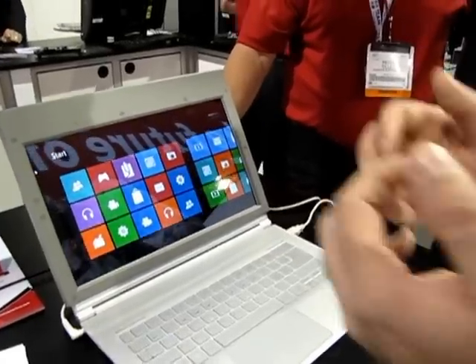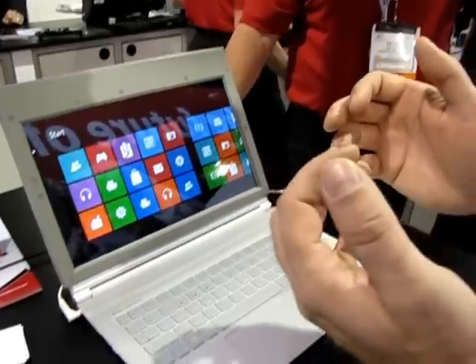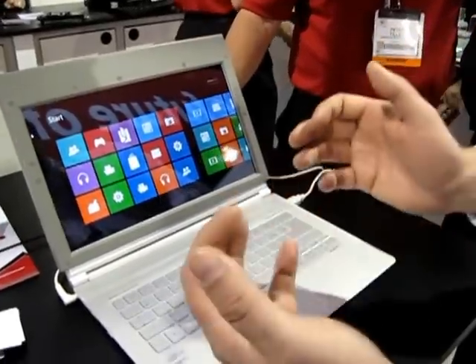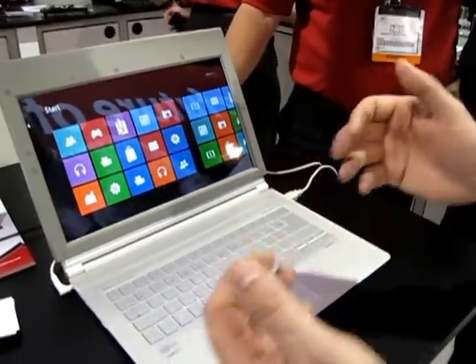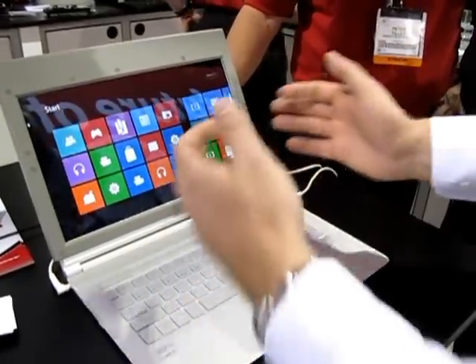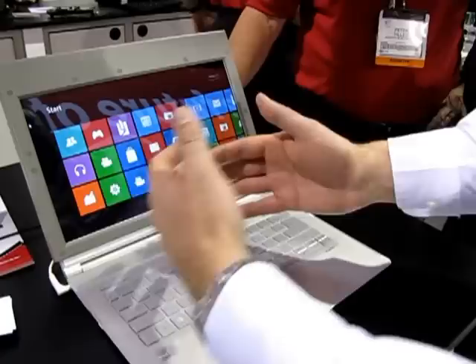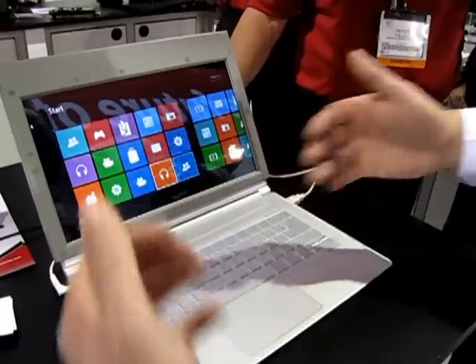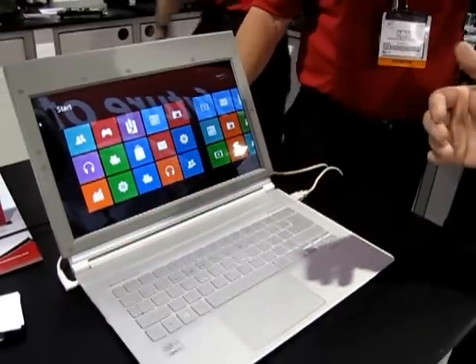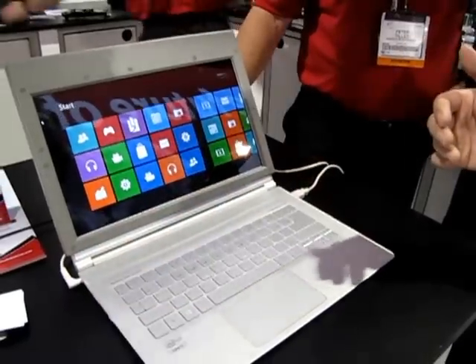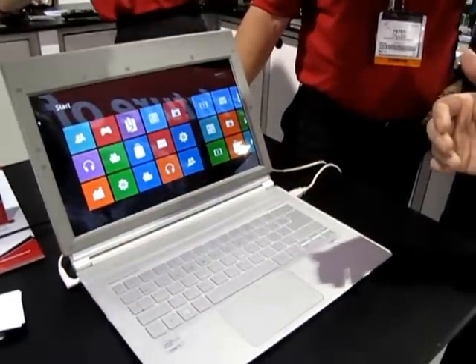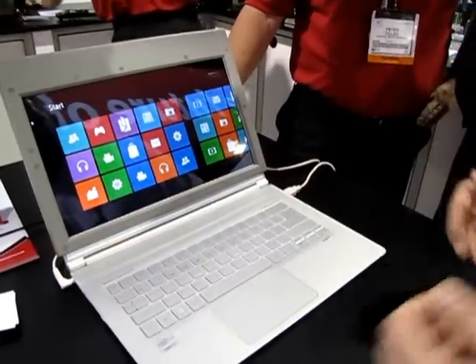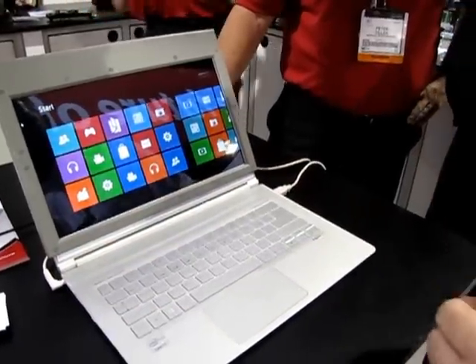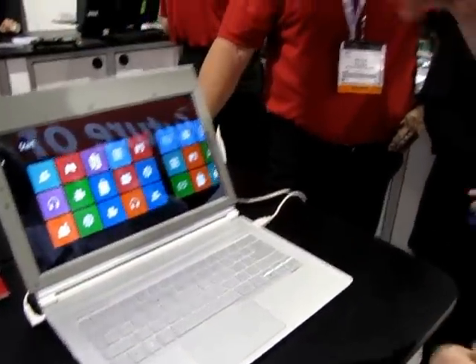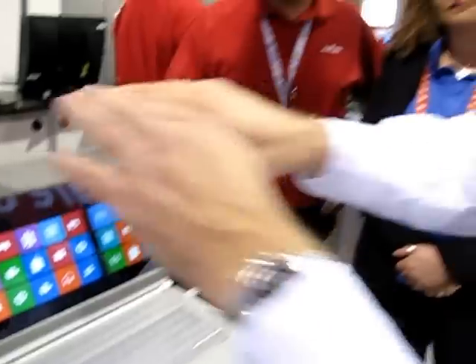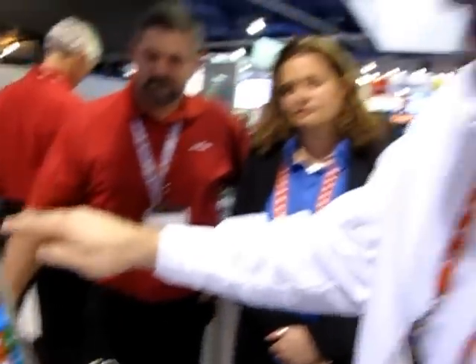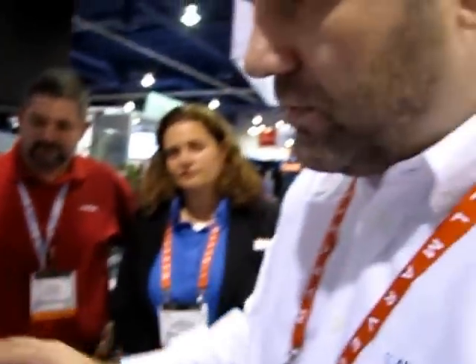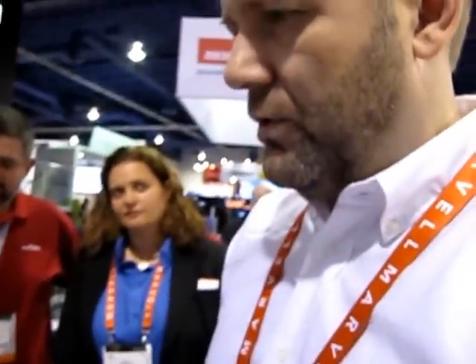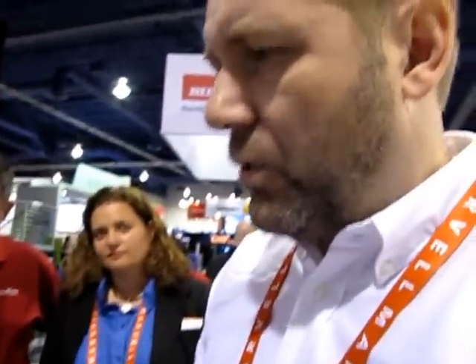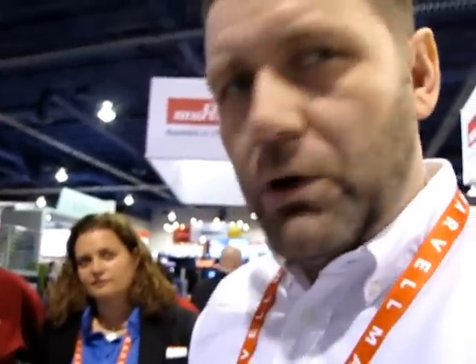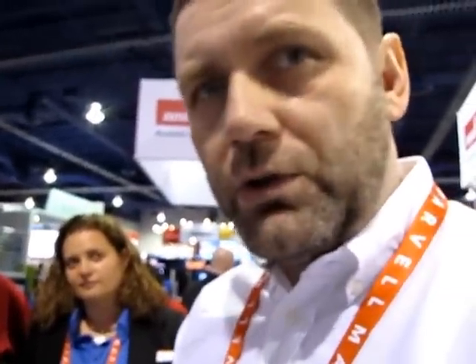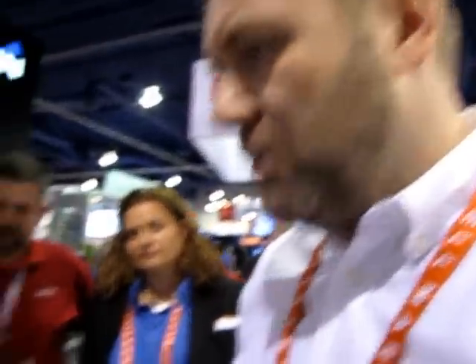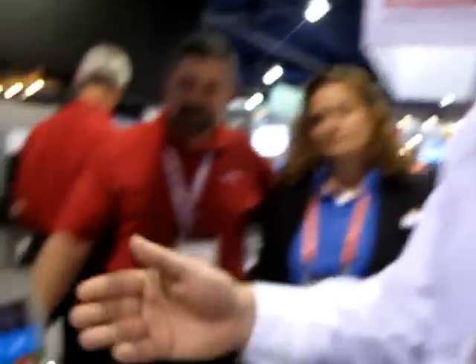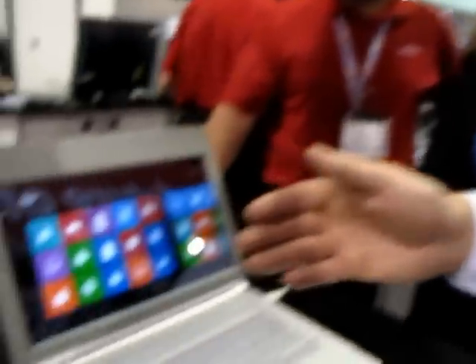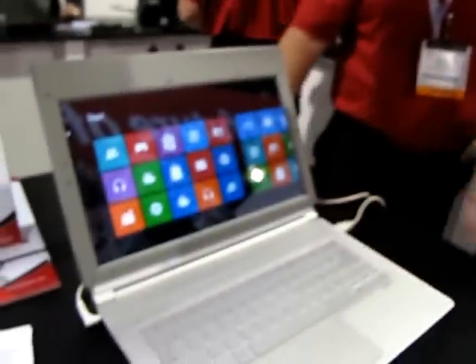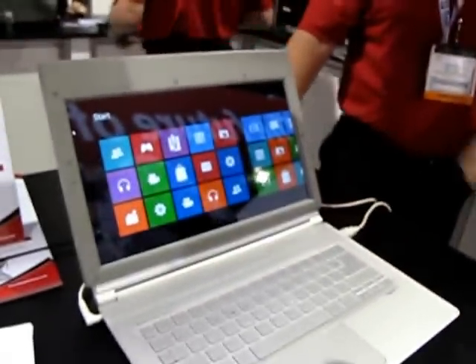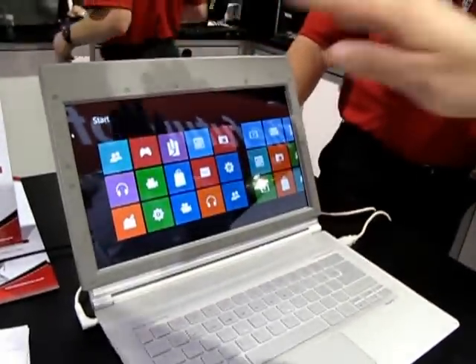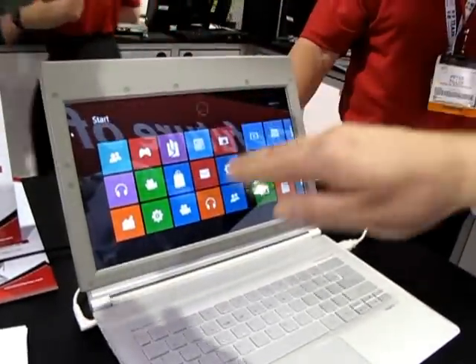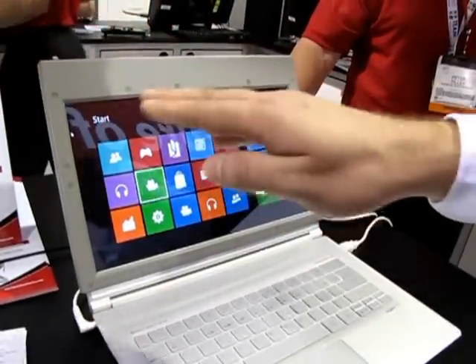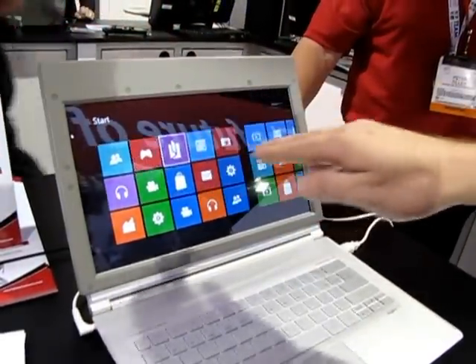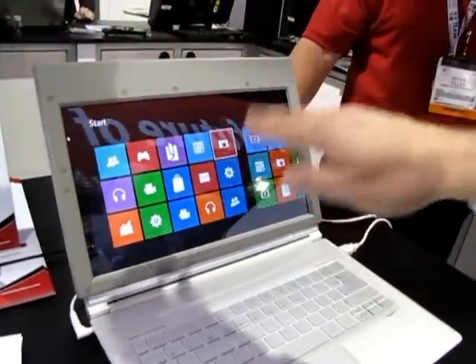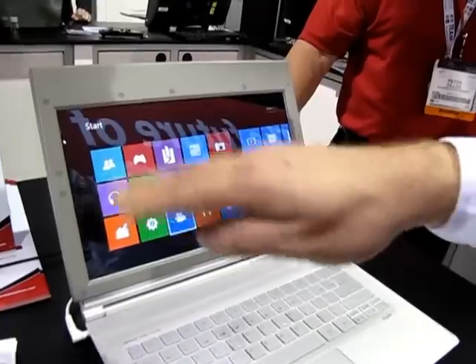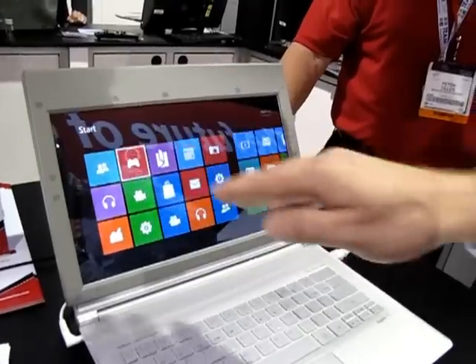We're using ultrasound, transmitting ultrasound out in the air, and using microphones to record the audio that's bouncing back from your hand, and then we are recognizing the gestures here.